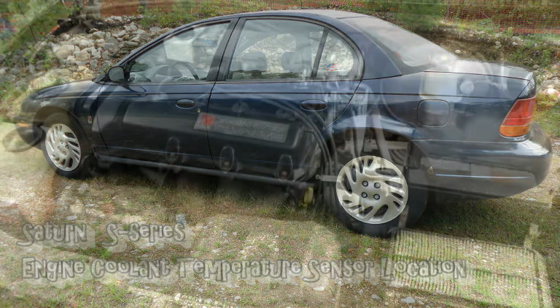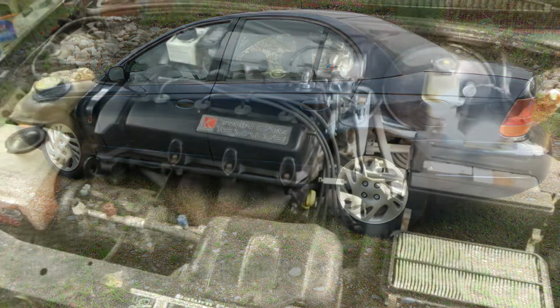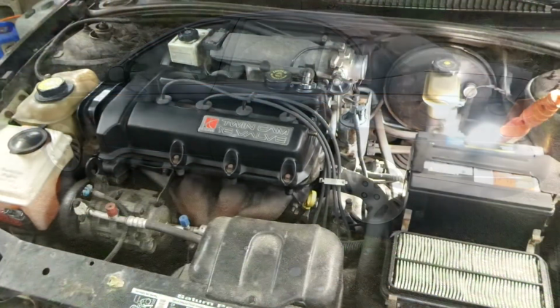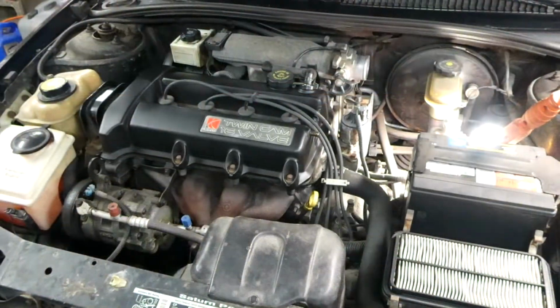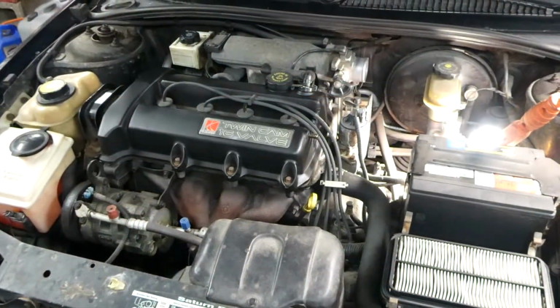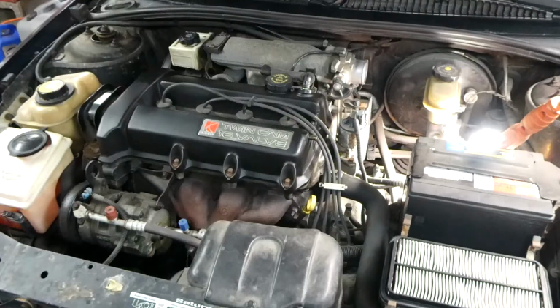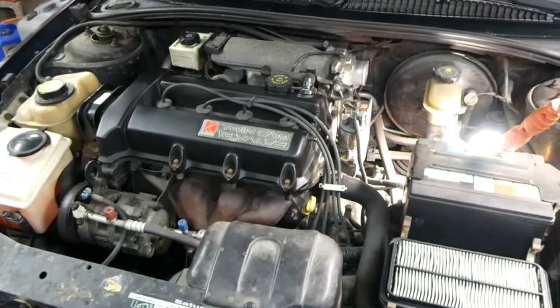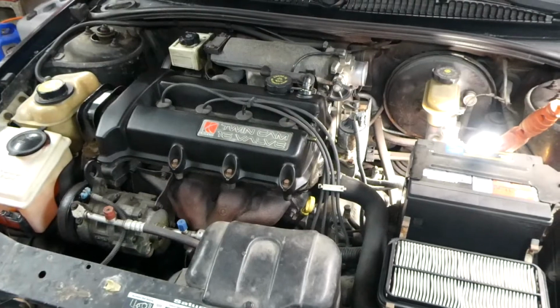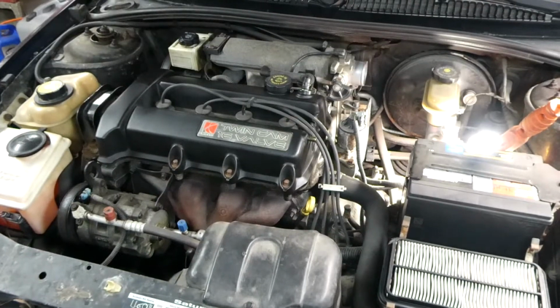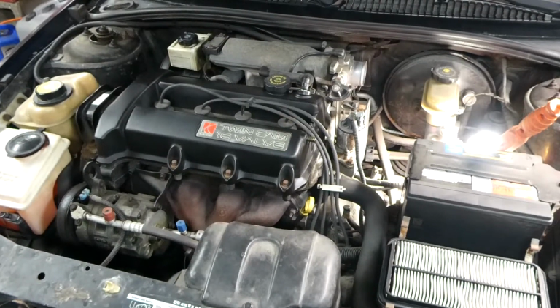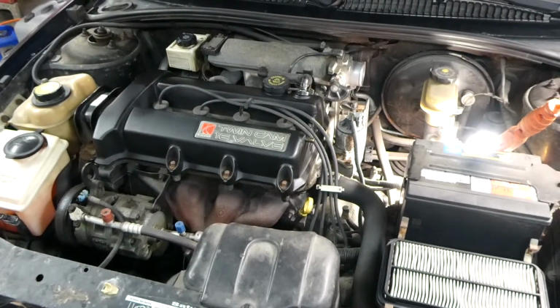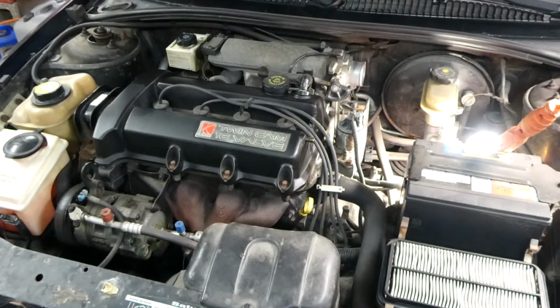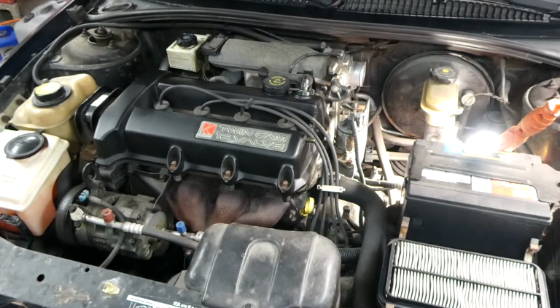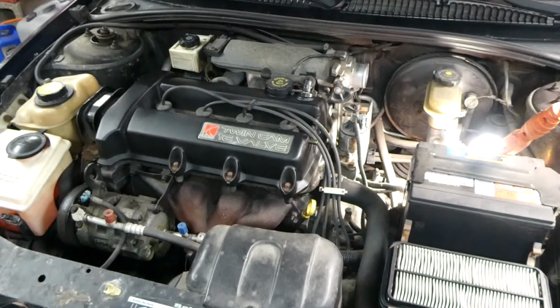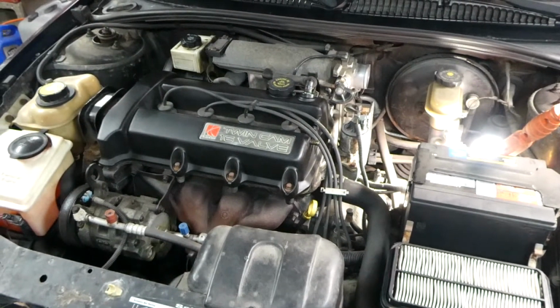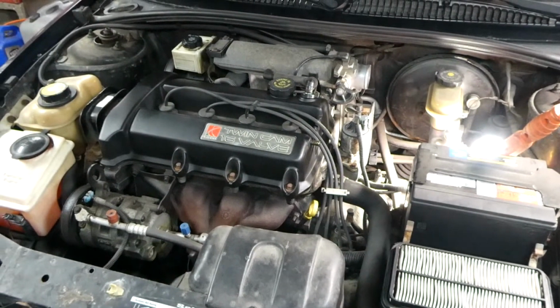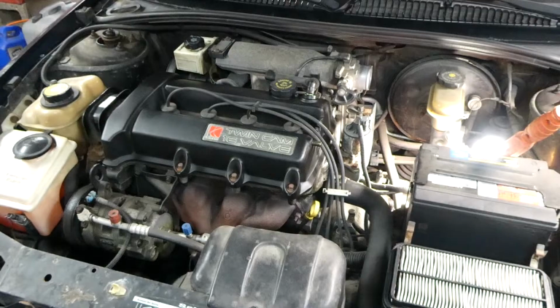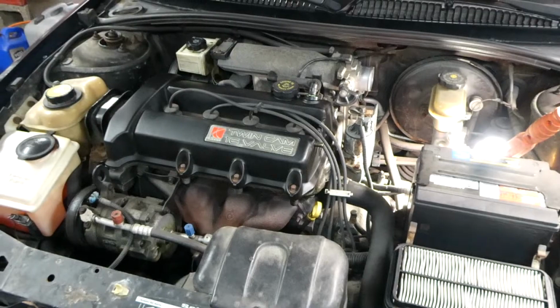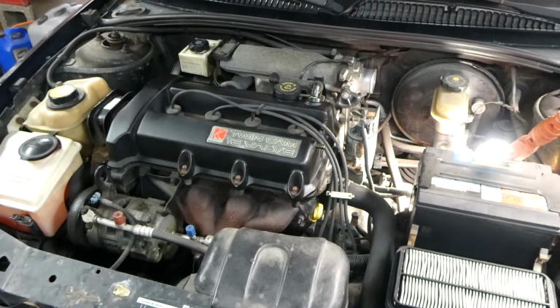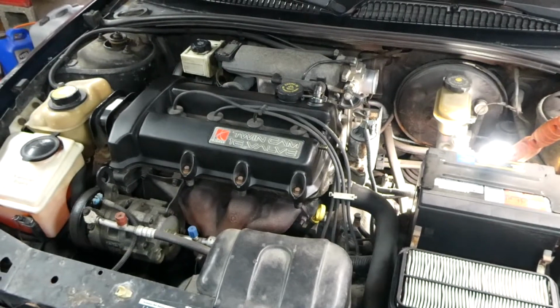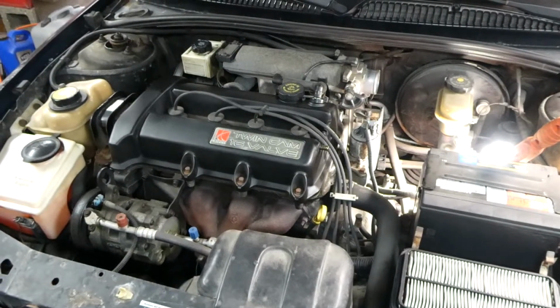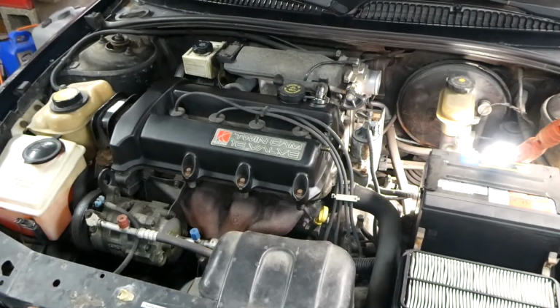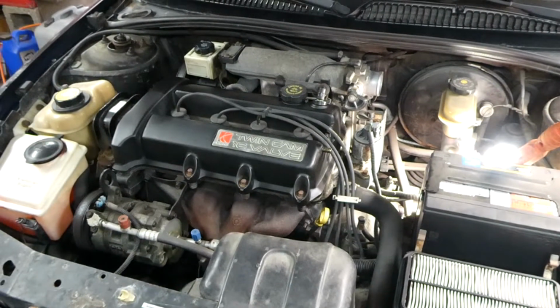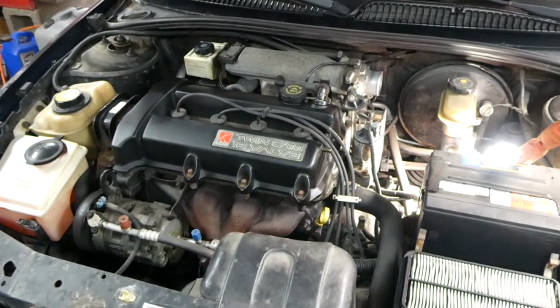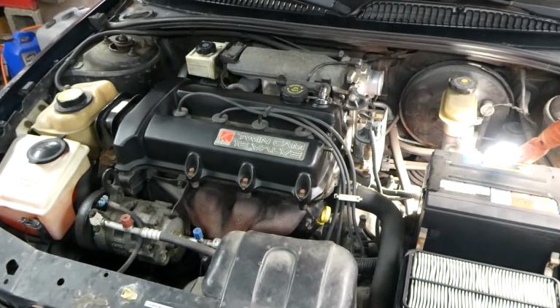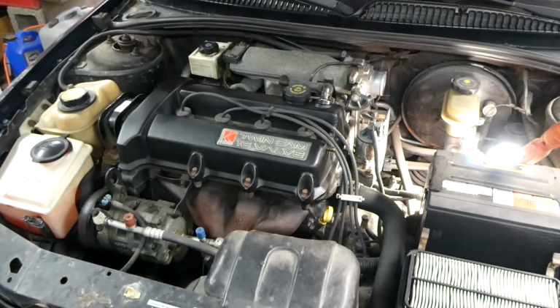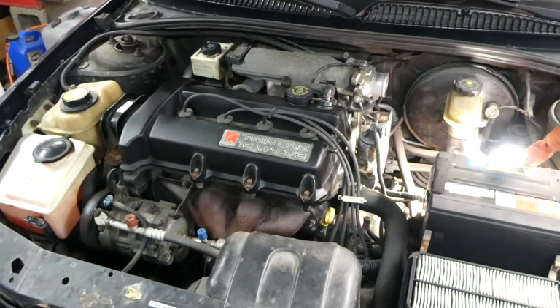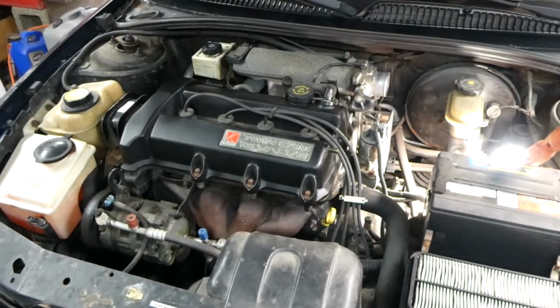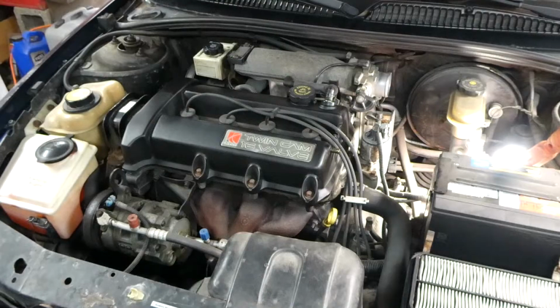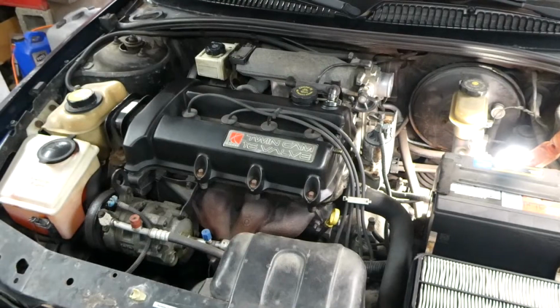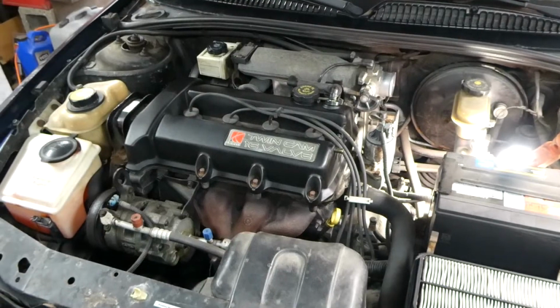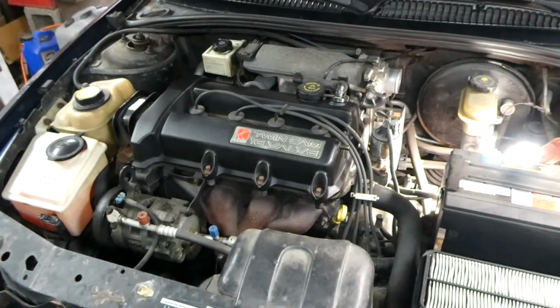This is a video by Richmond. Today we are working on a Saturn S-Series. This happens to be a 1998 model with the dual overhead cam engine. What we're doing today is showing the location of the engine coolant temperature sensor.